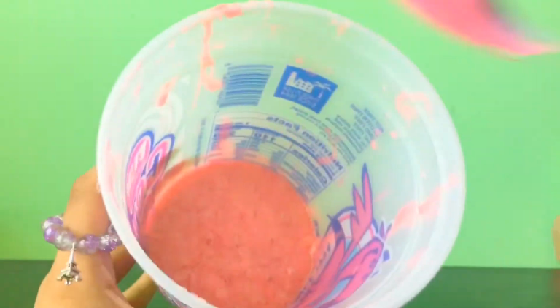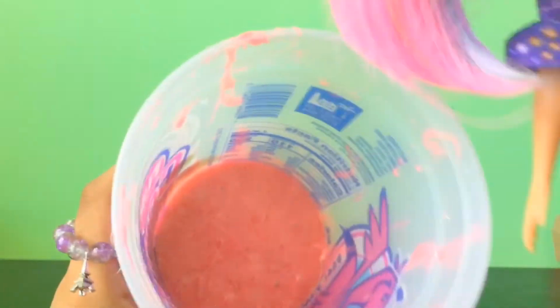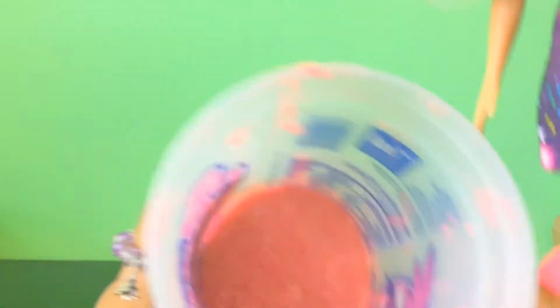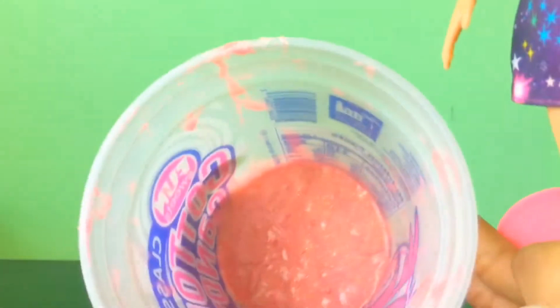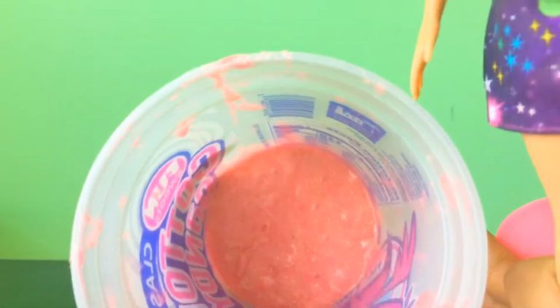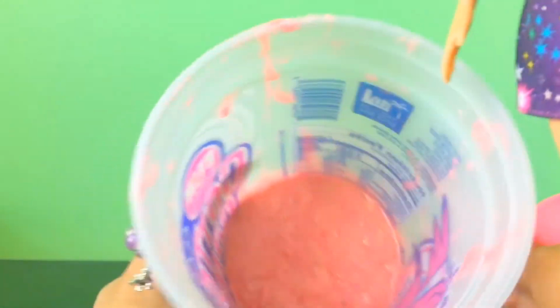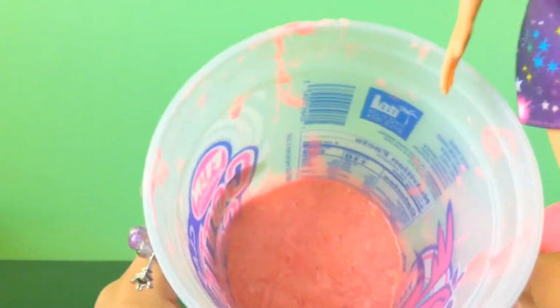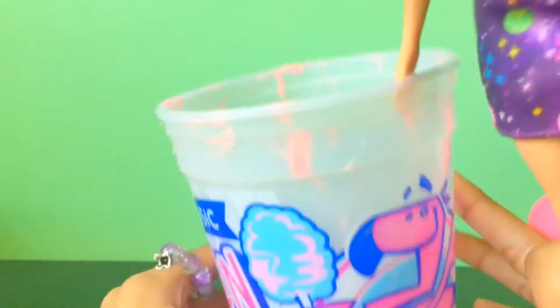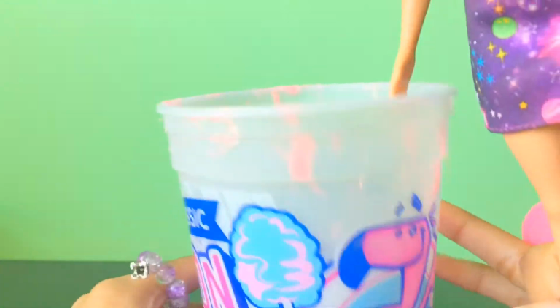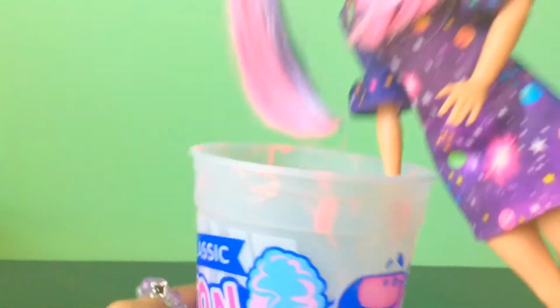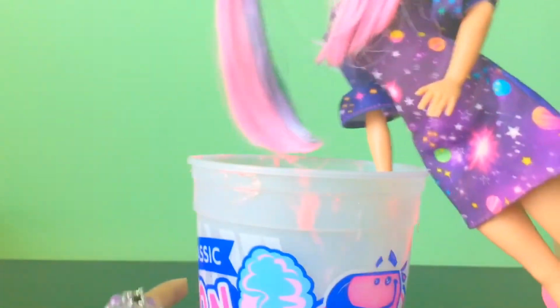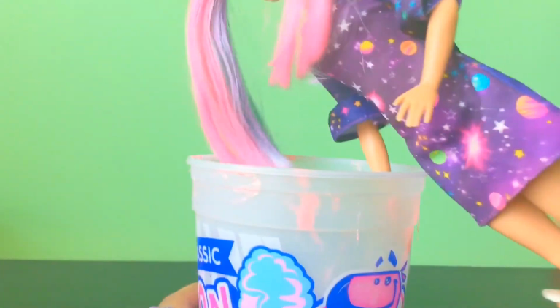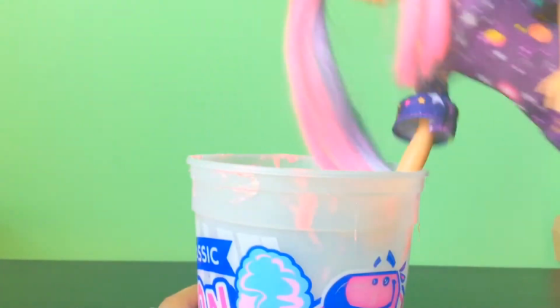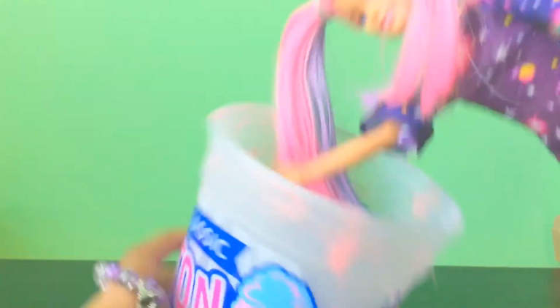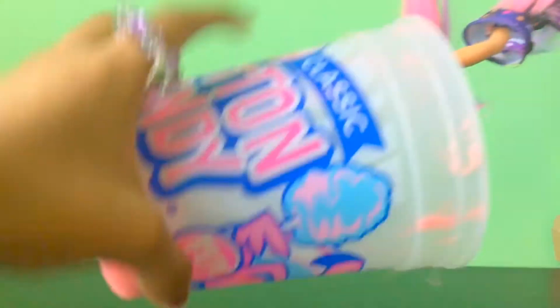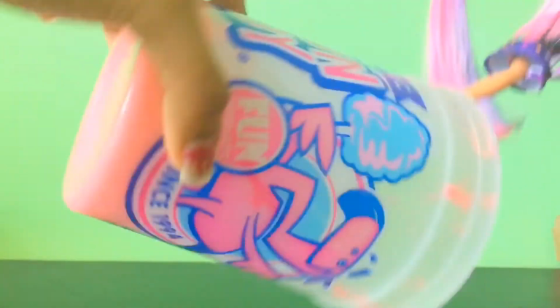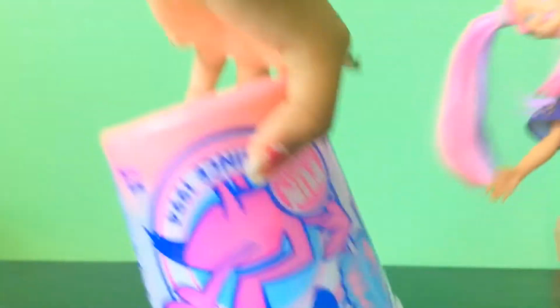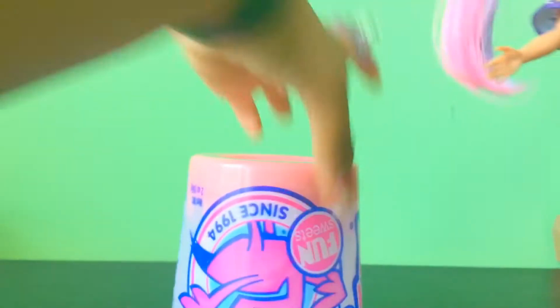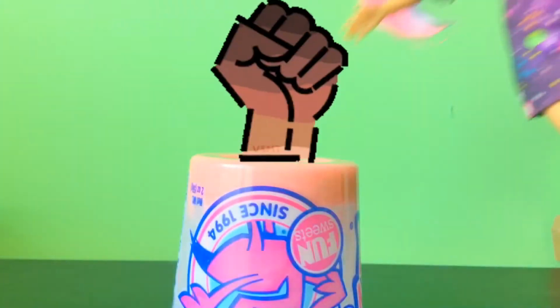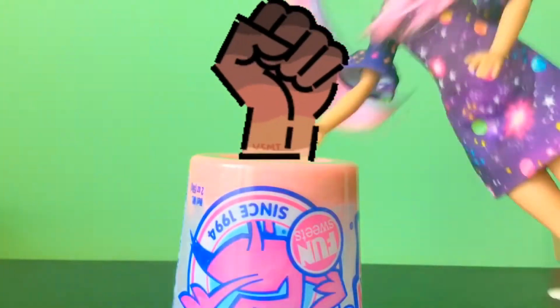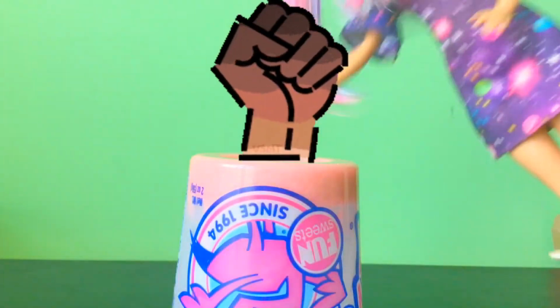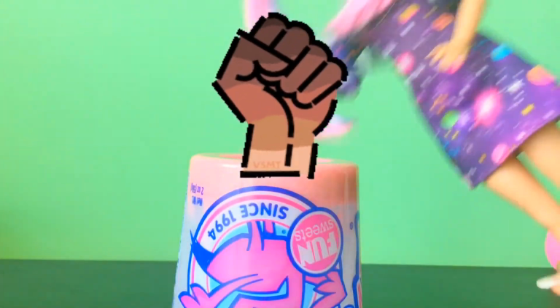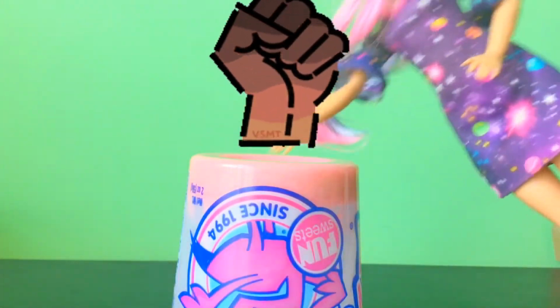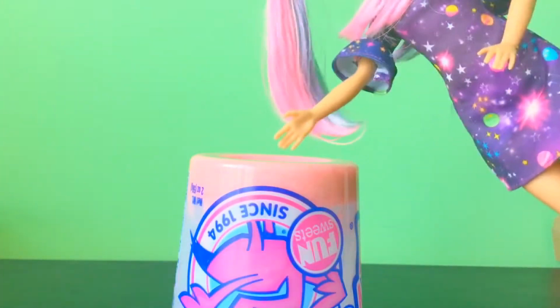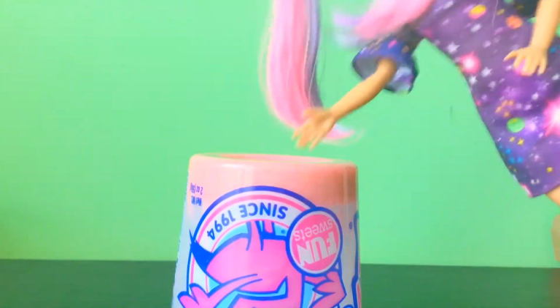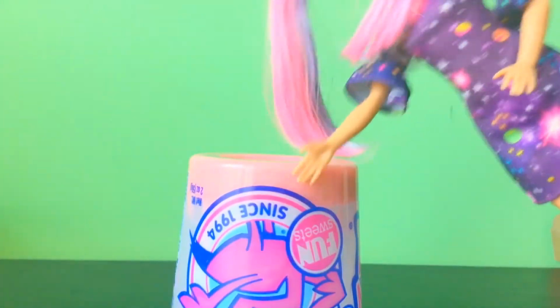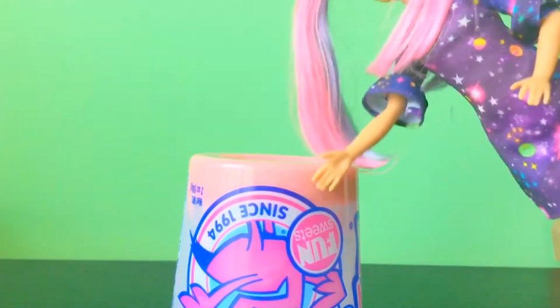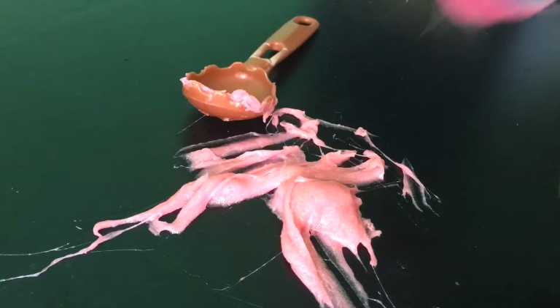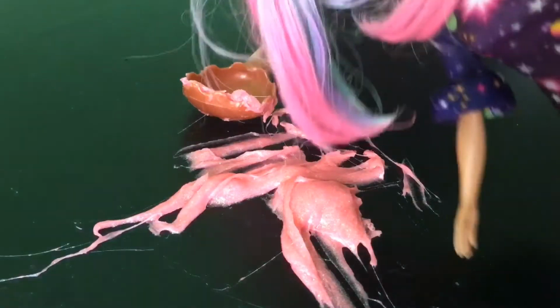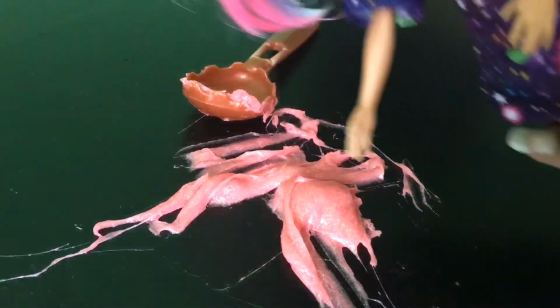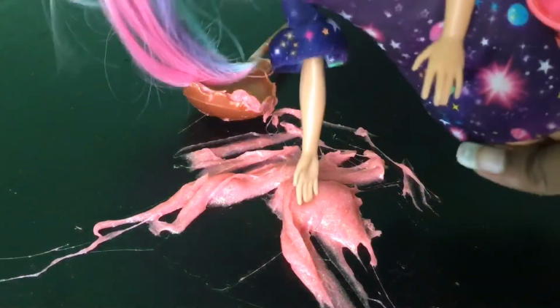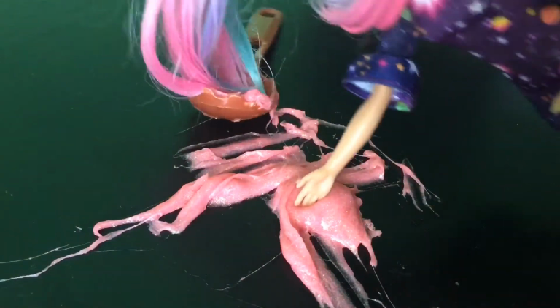Does it look sticky? I'm going to get the whole thing out. Okay, this is not all of it.